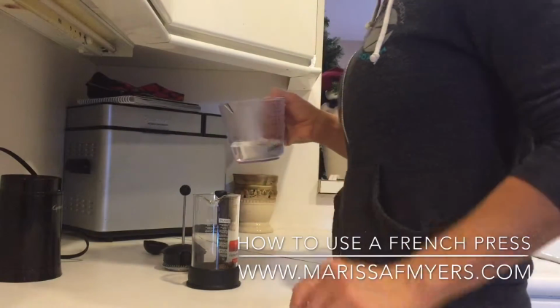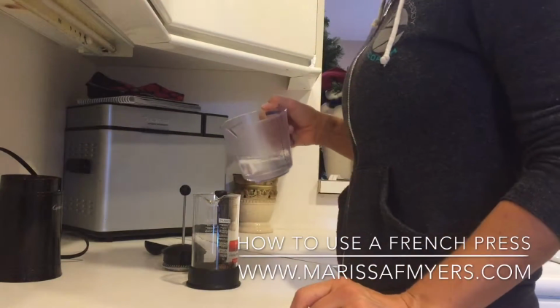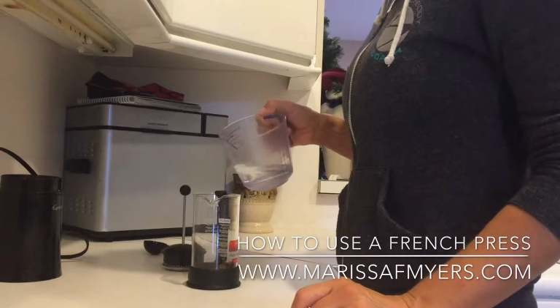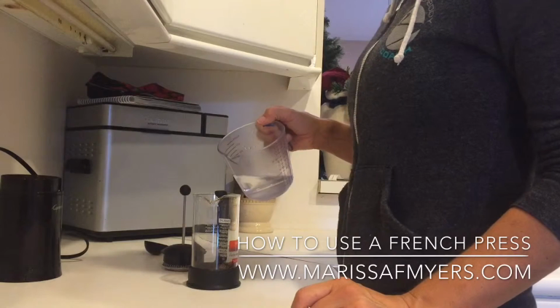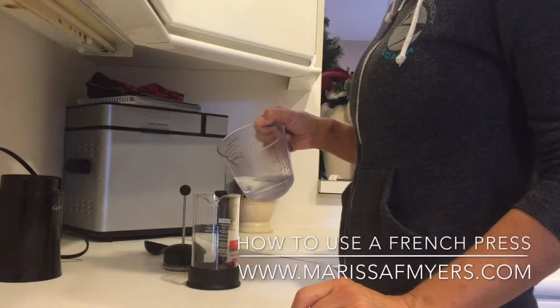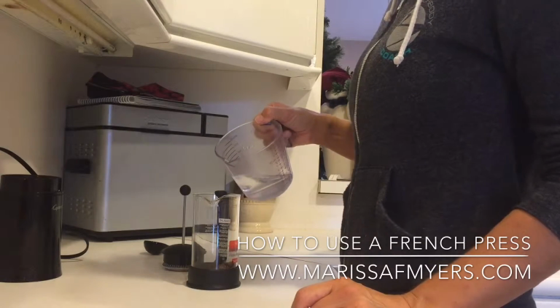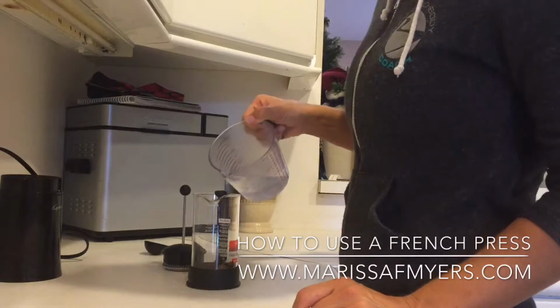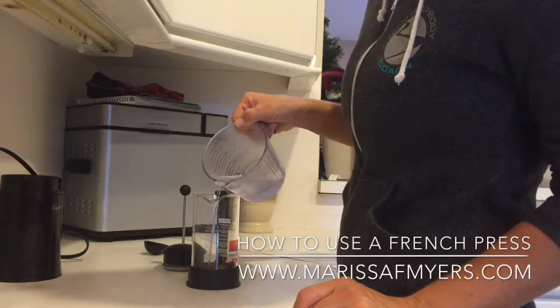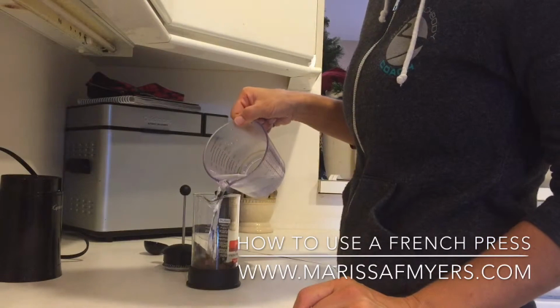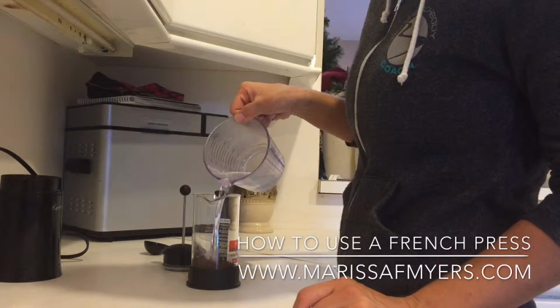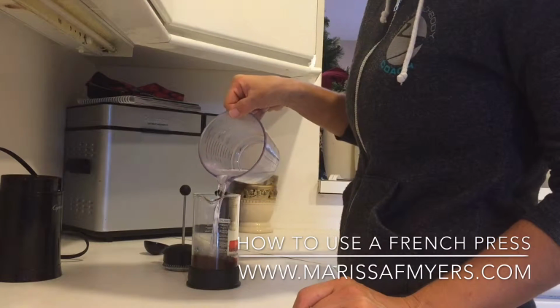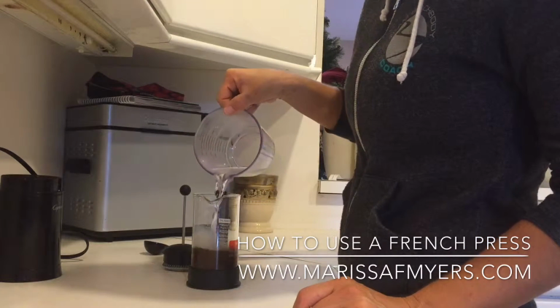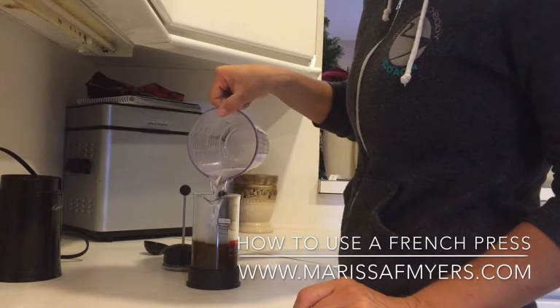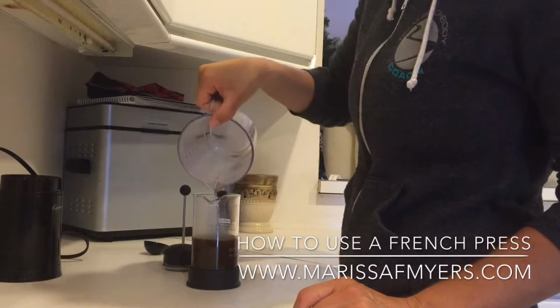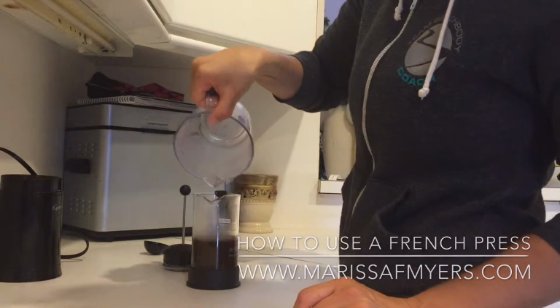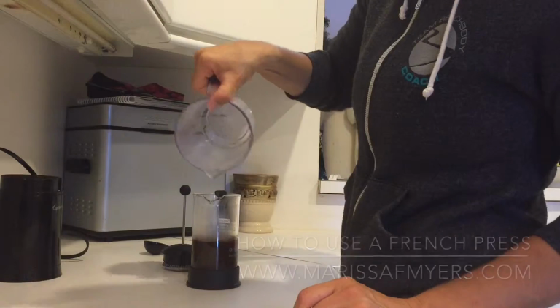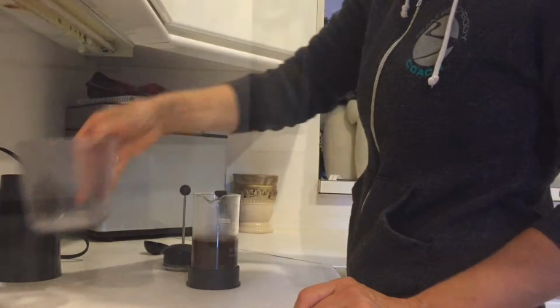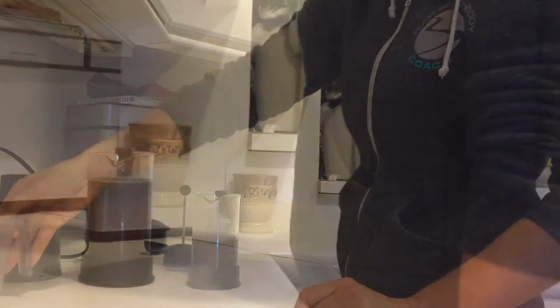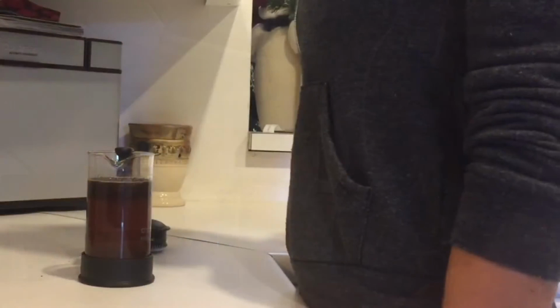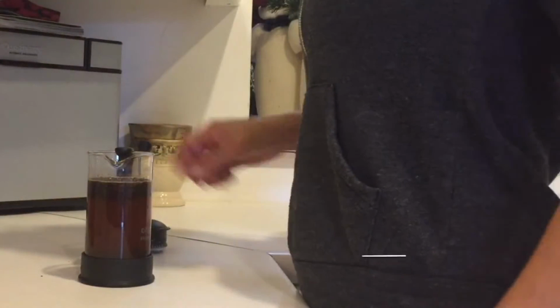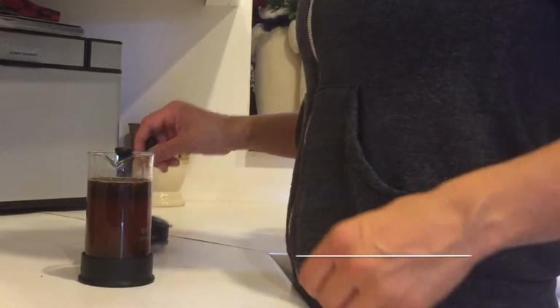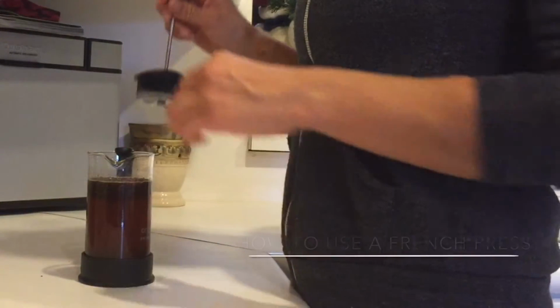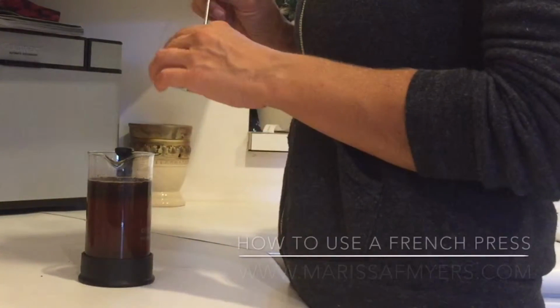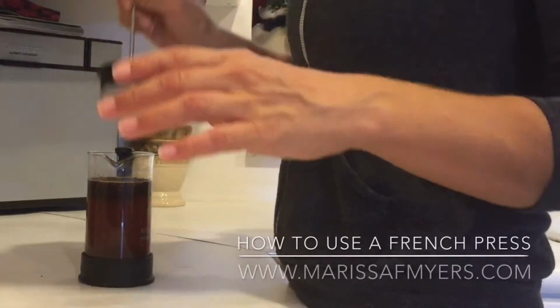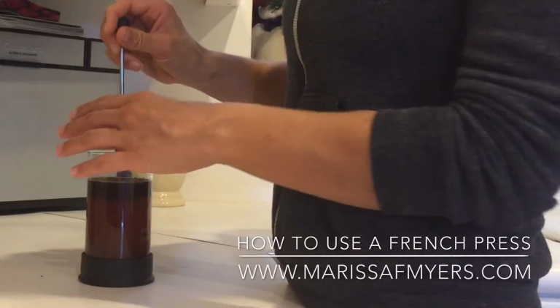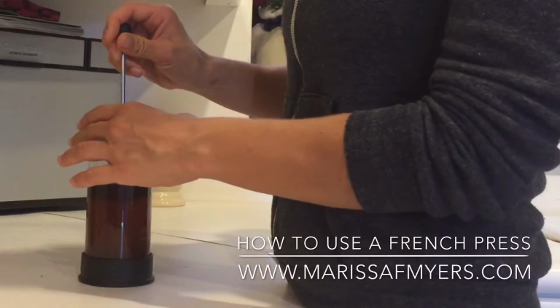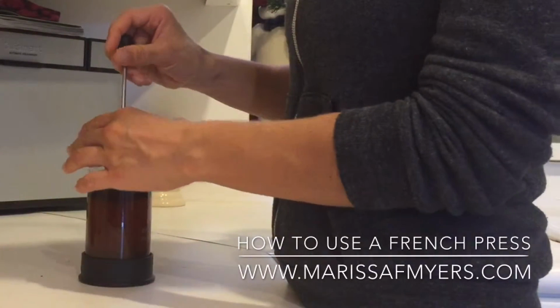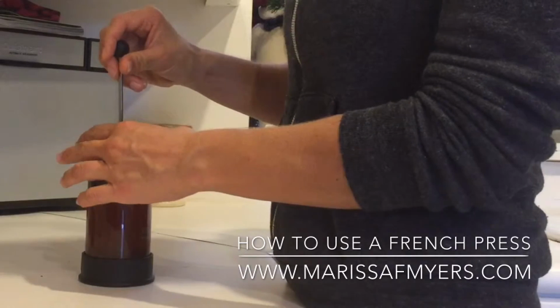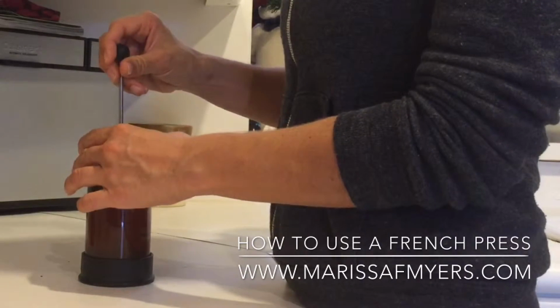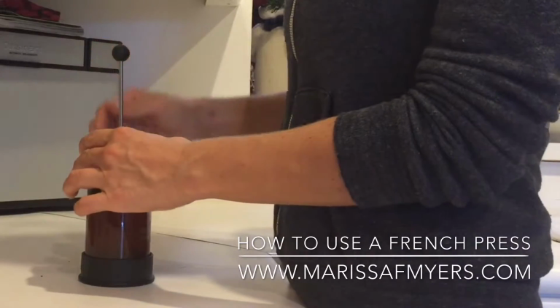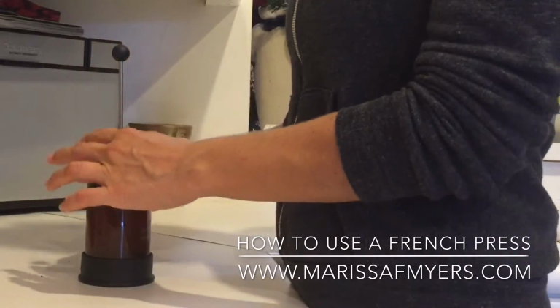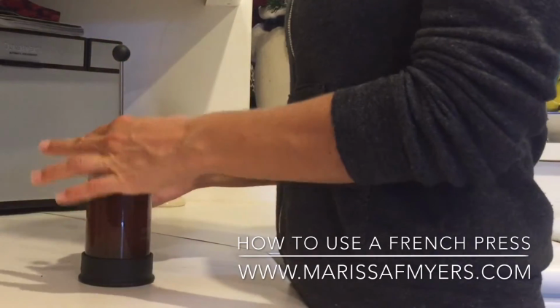Place the coffee grinds in the French press and then pour water on top. Let the coffee brew for at least four minutes and then place the plunger onto the French press.